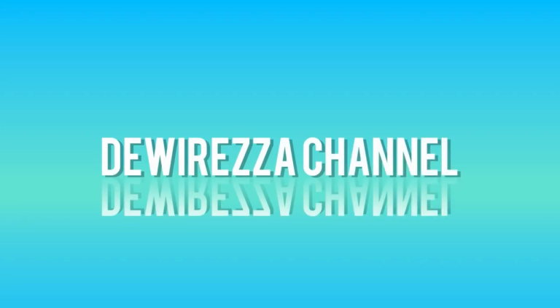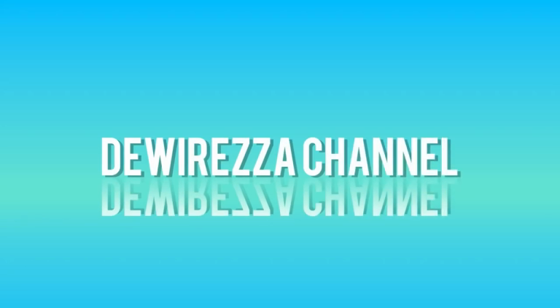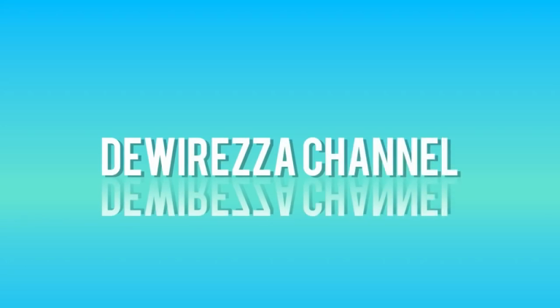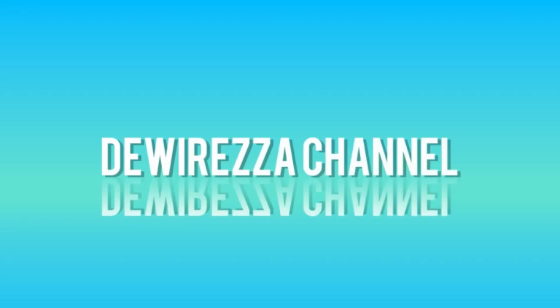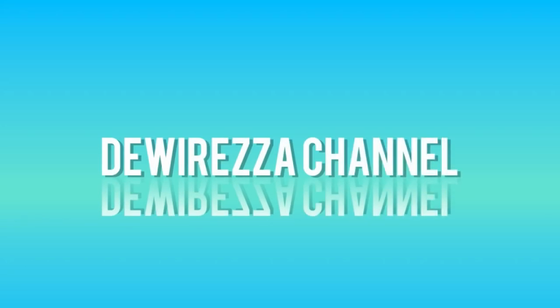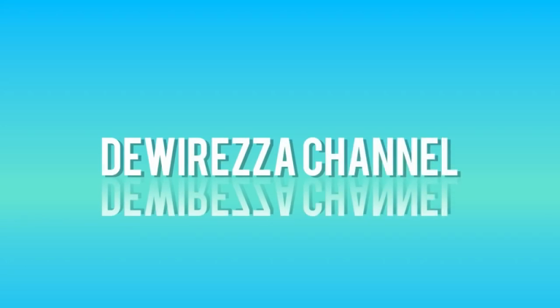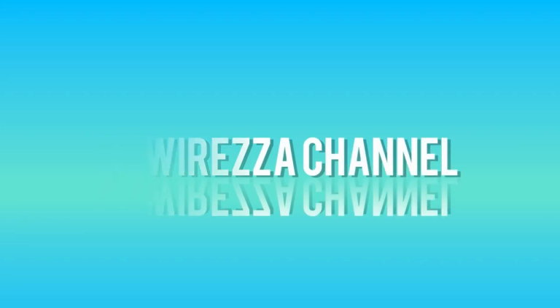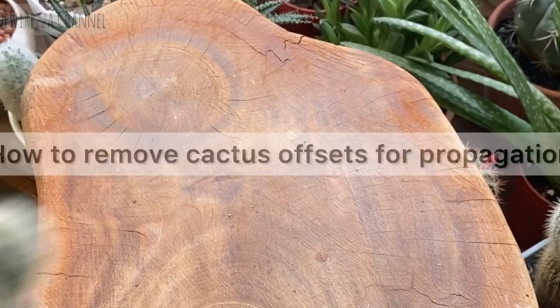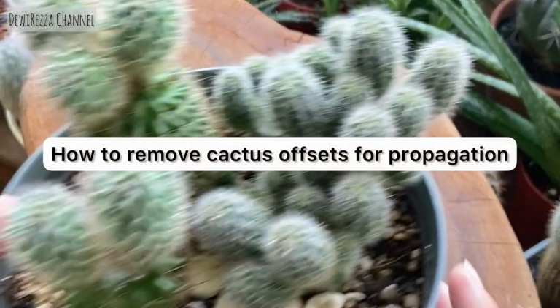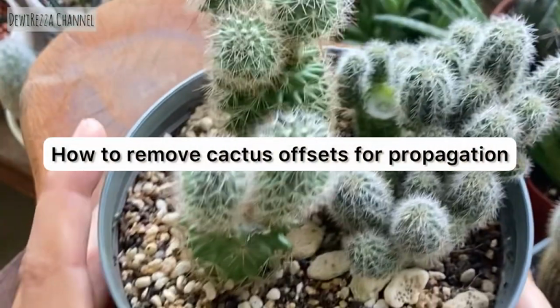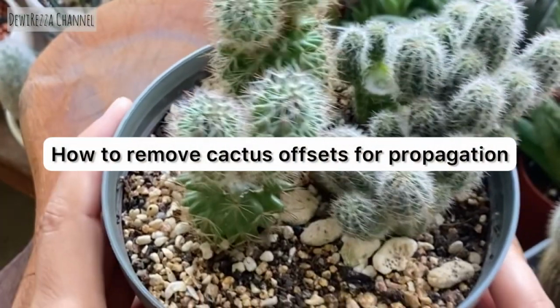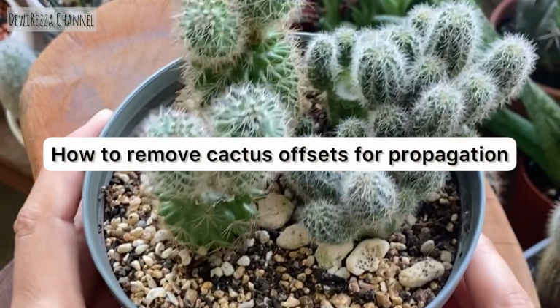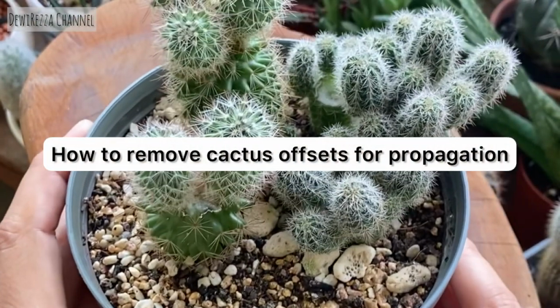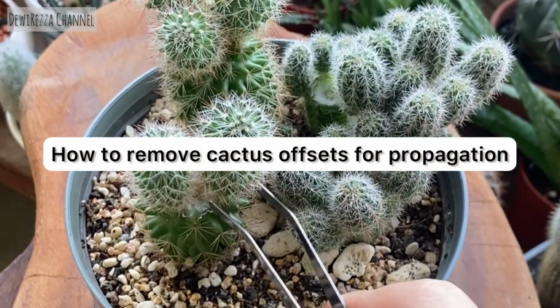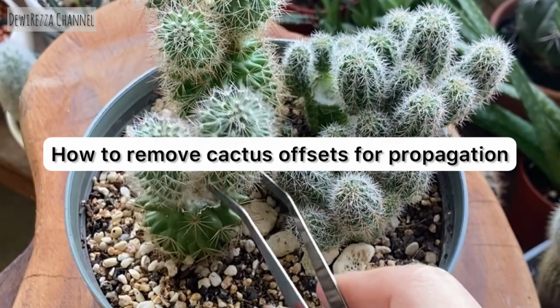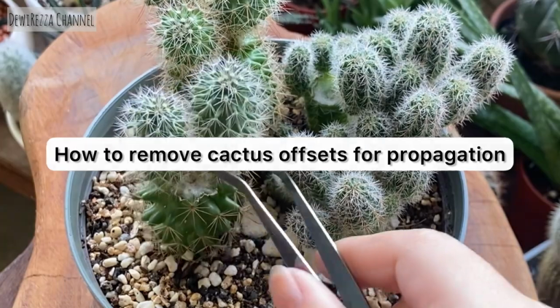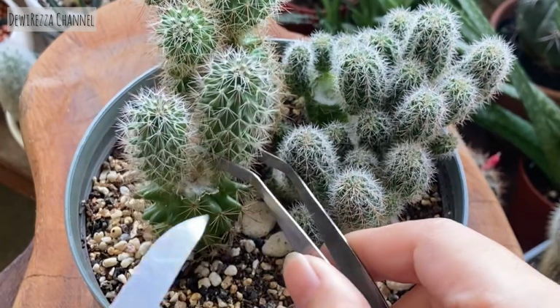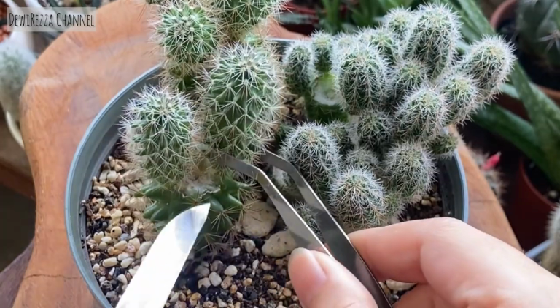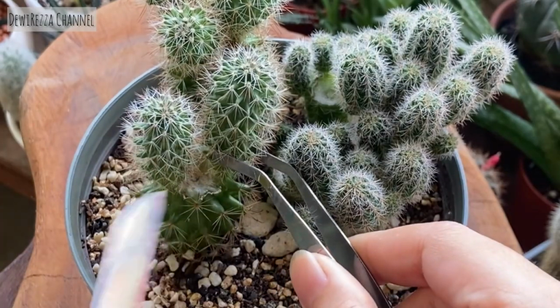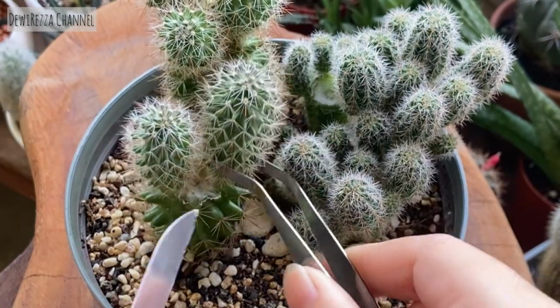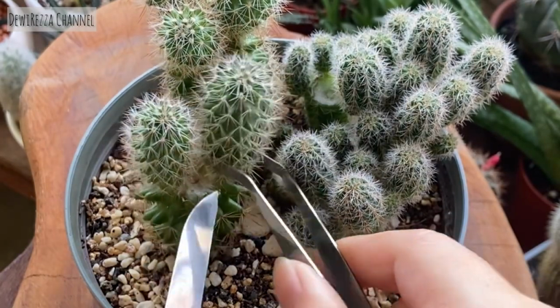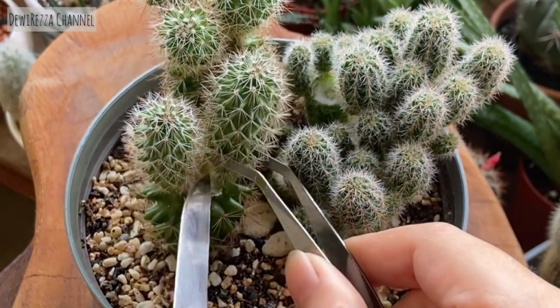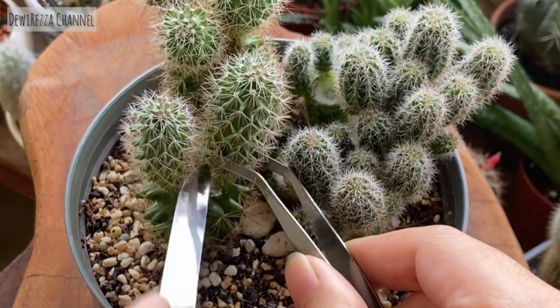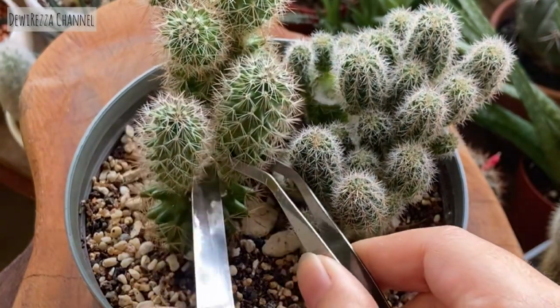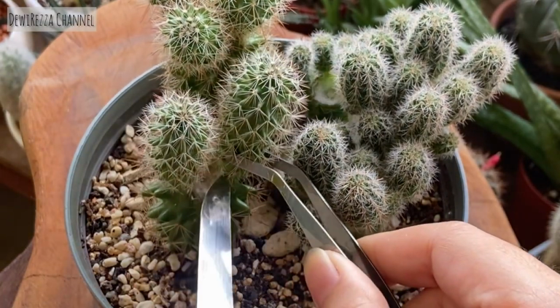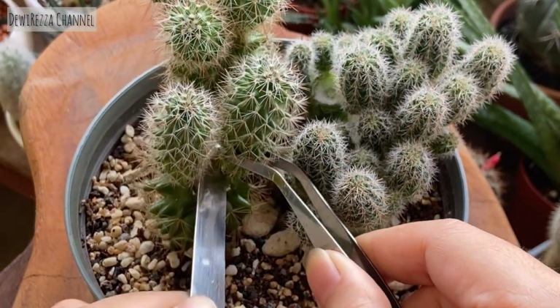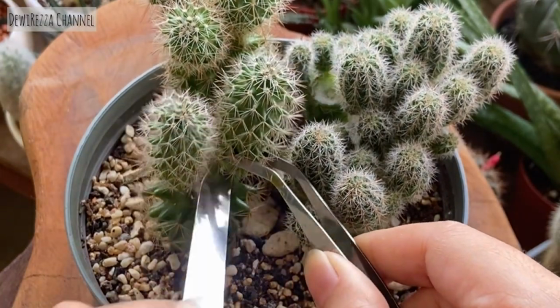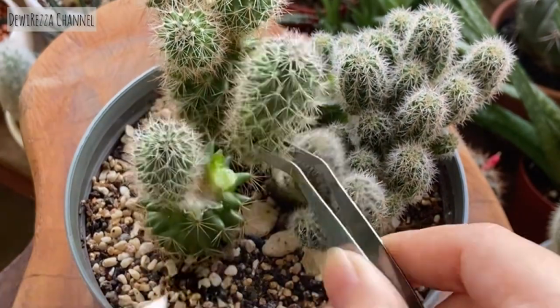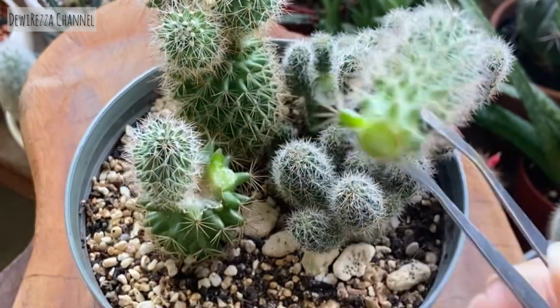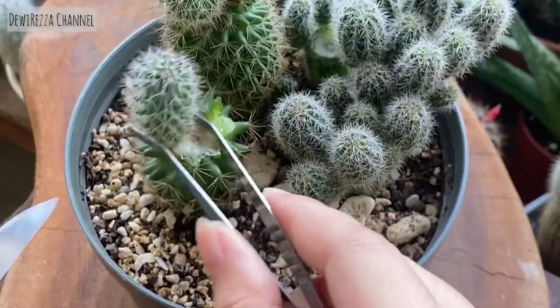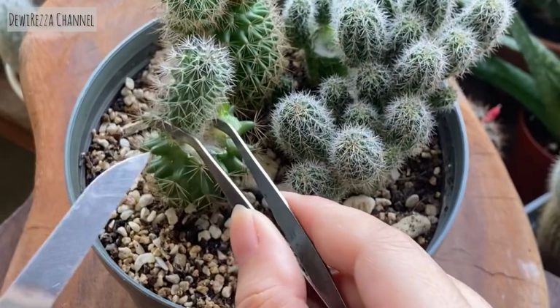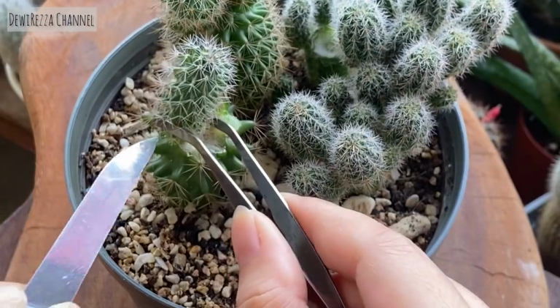Hello everyone, today I'm gonna share with you how to remove cactus offsets for propagation. You need to use tweezers or chopsticks to hold the cactus while cutting.